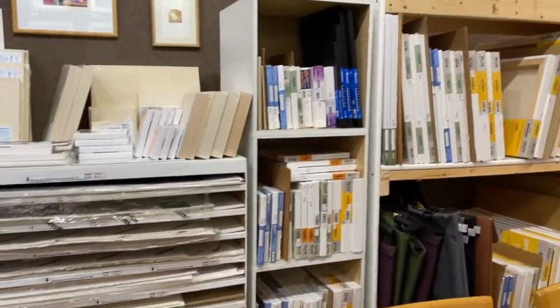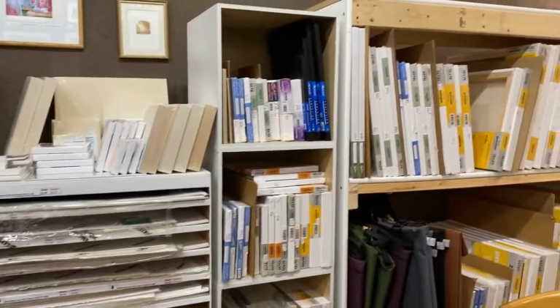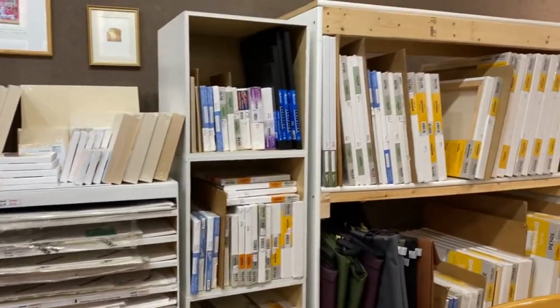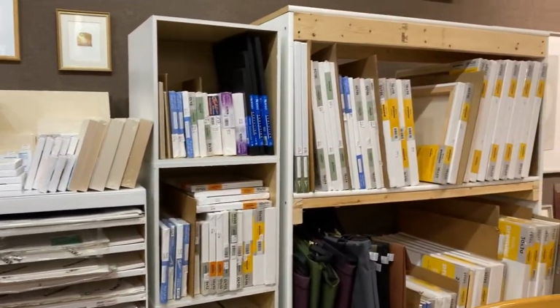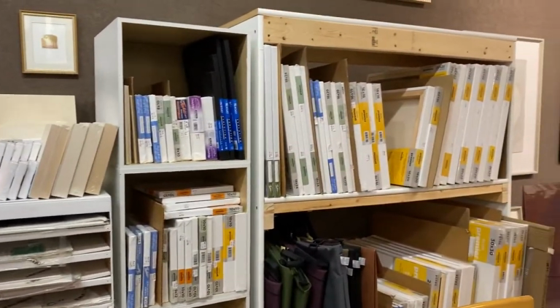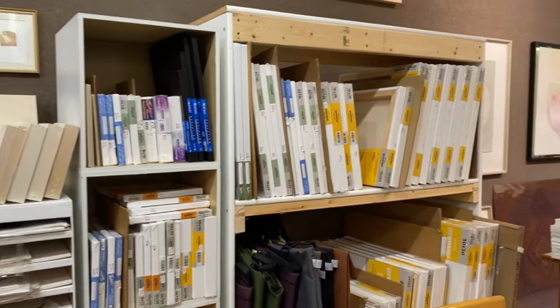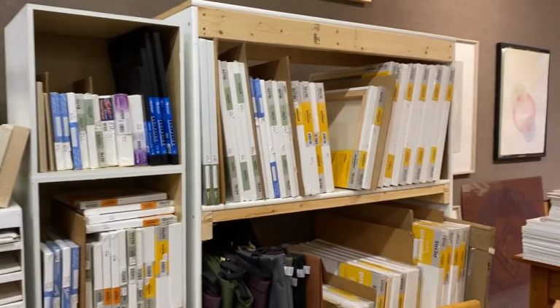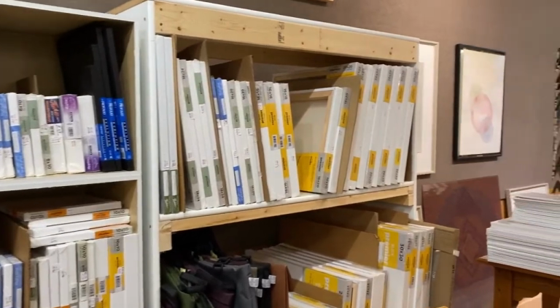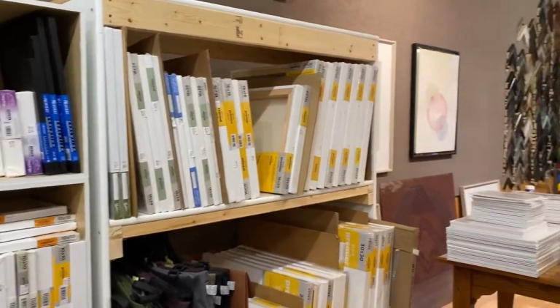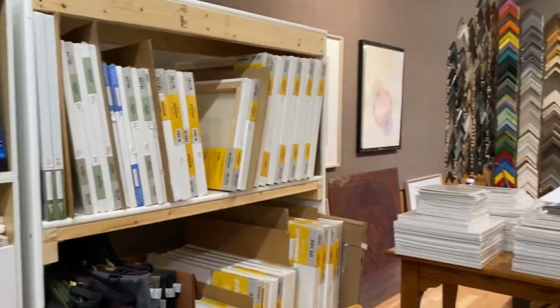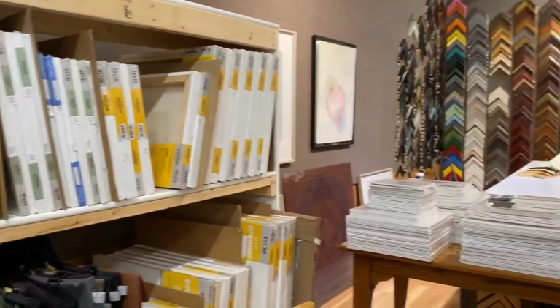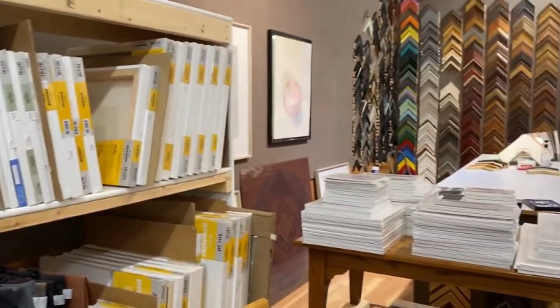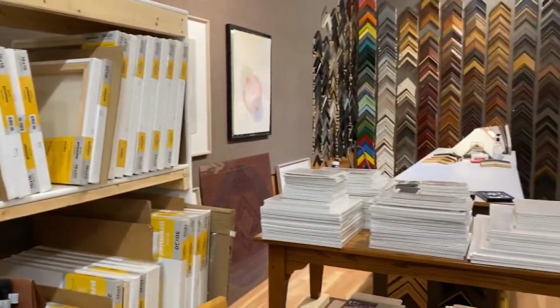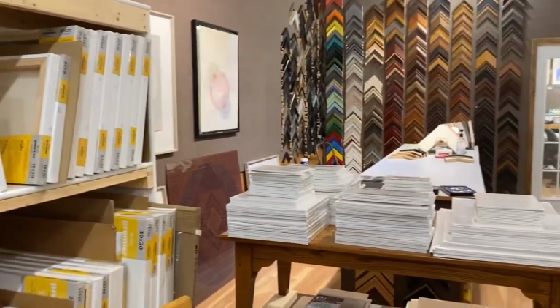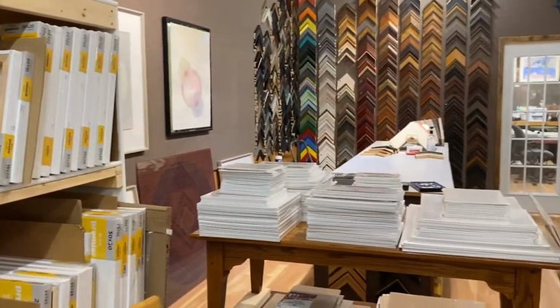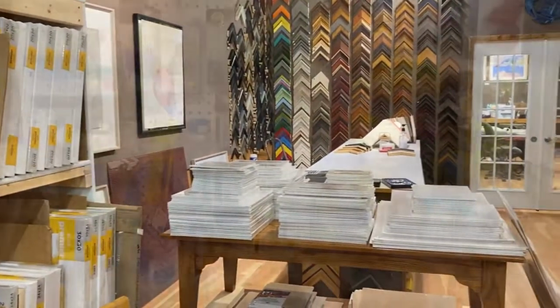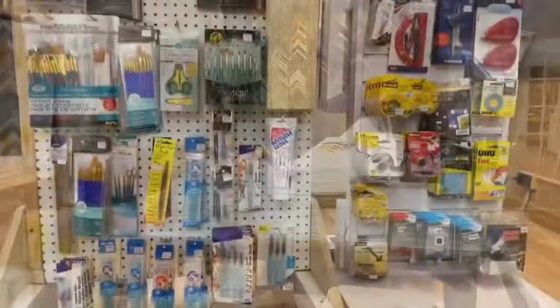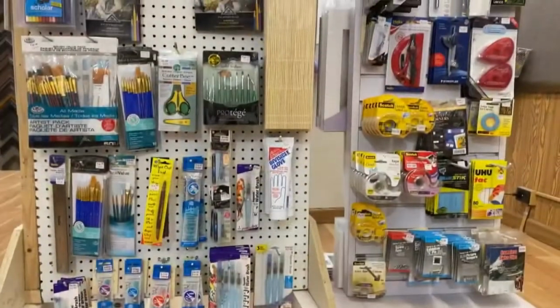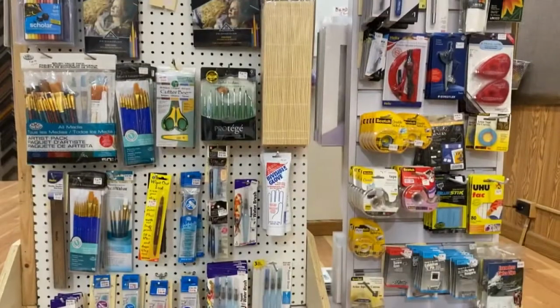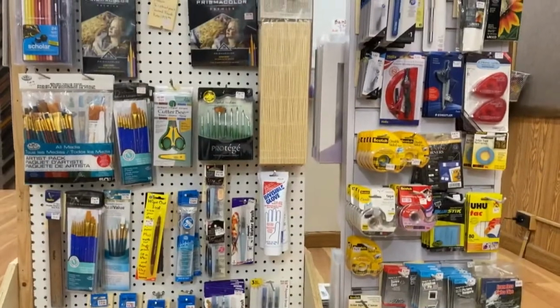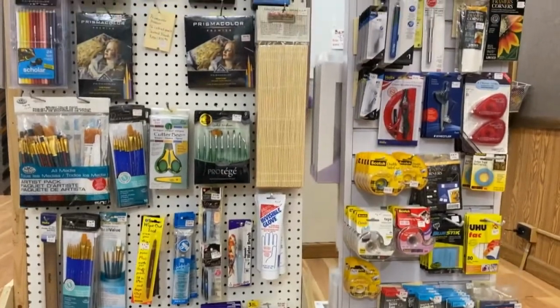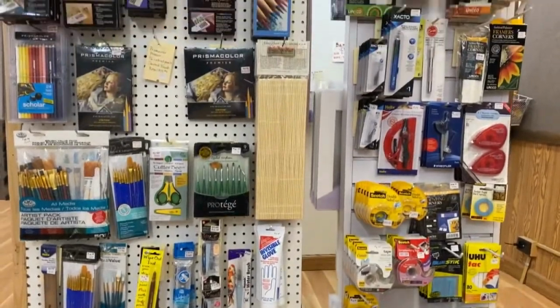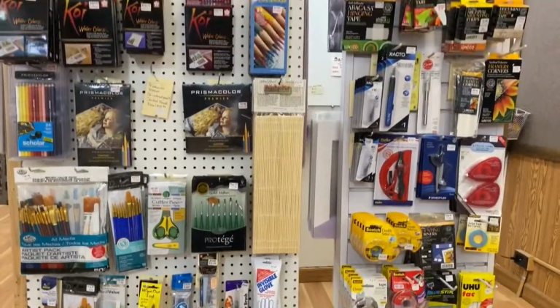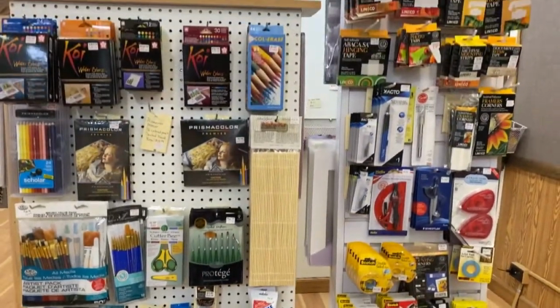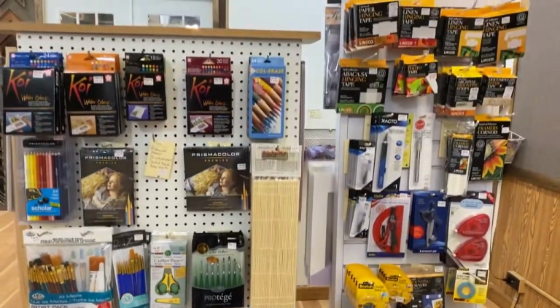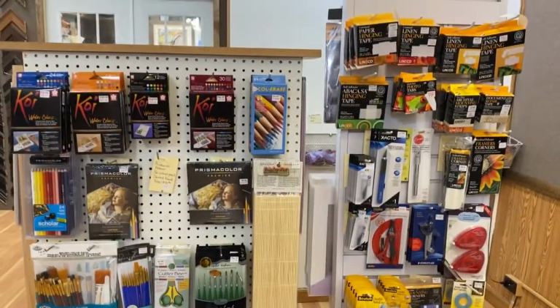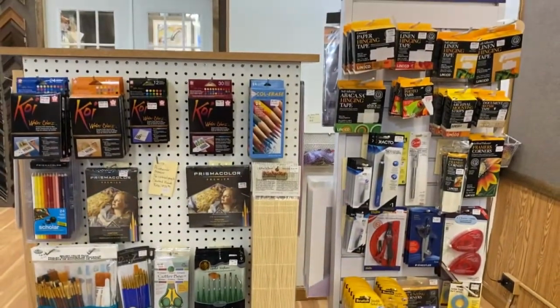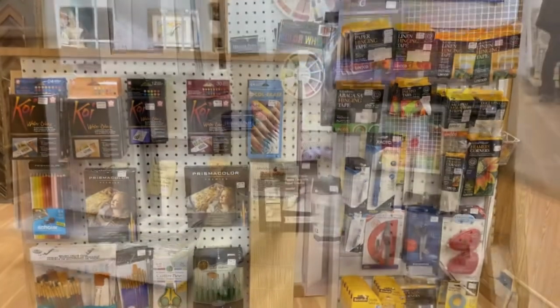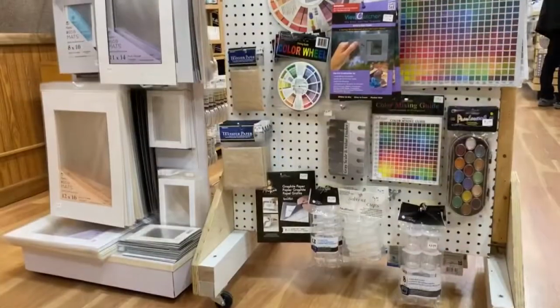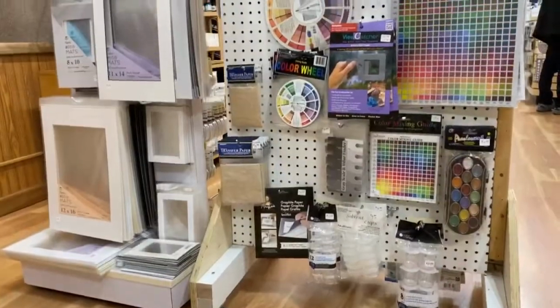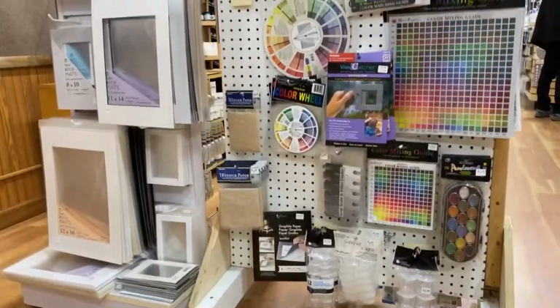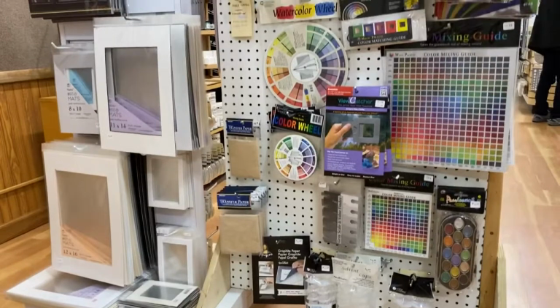We have portfolios of different sizes and colors to store your creations. We also have hardboards and canvas boards. There are two displays holding all kinds of accessories artists may need like tape, exacto knives, and hanging options.